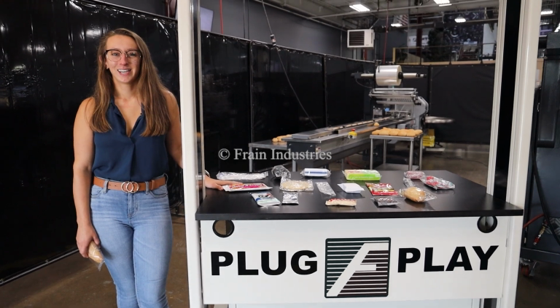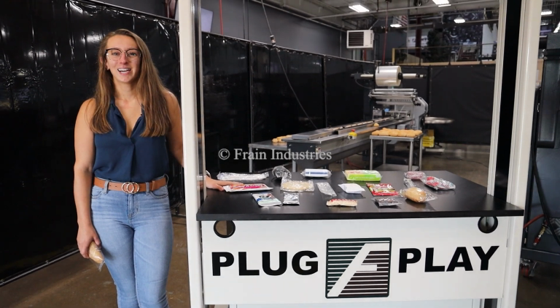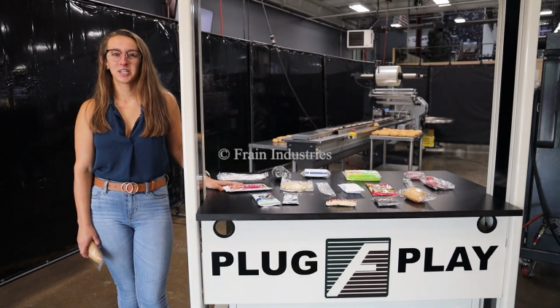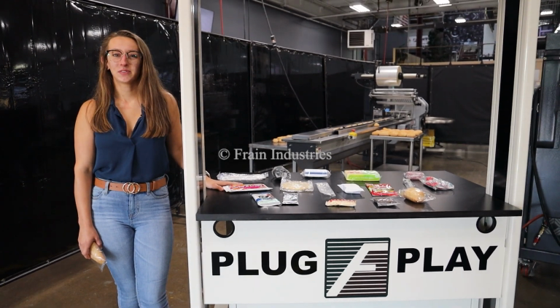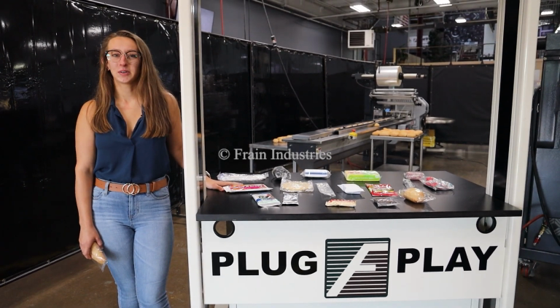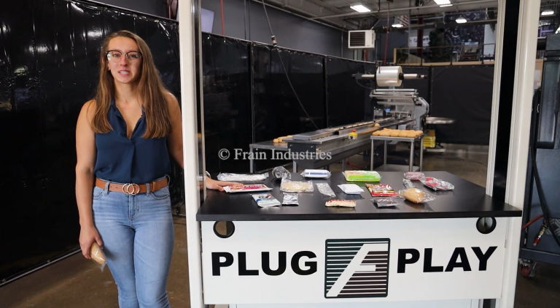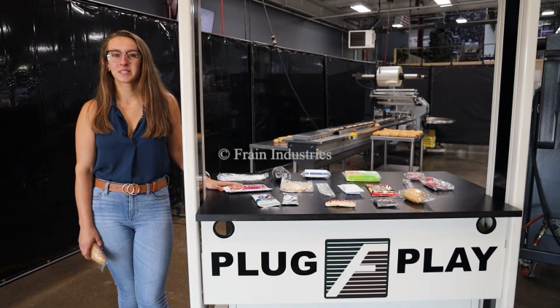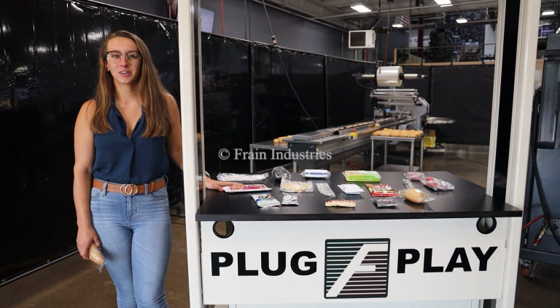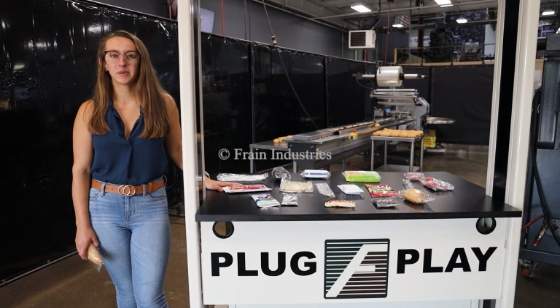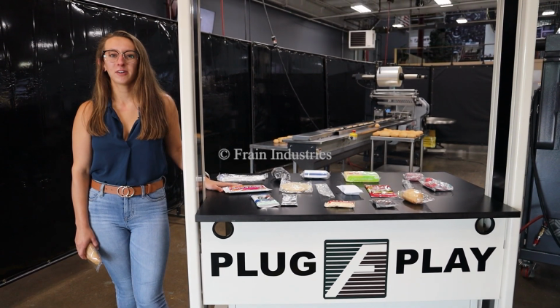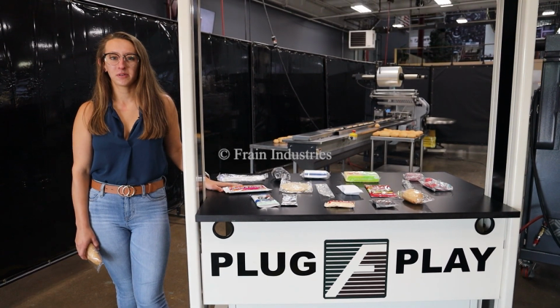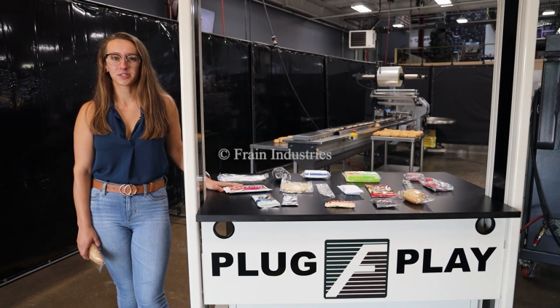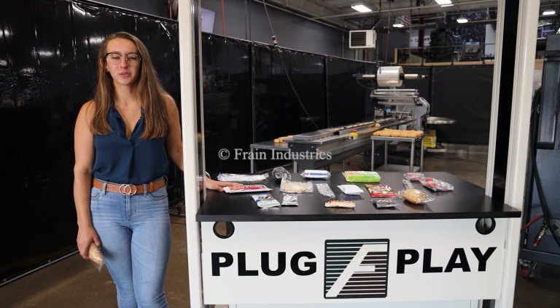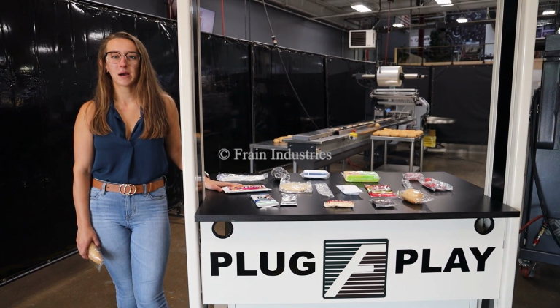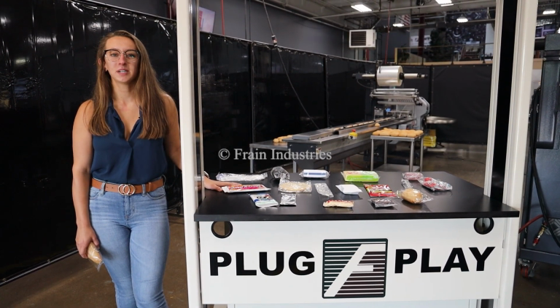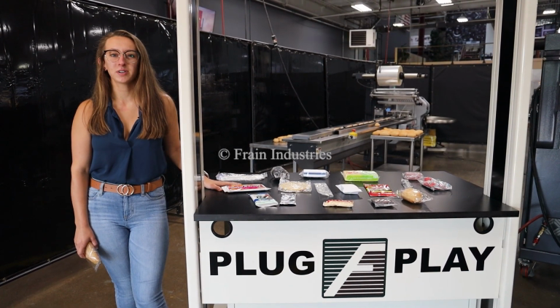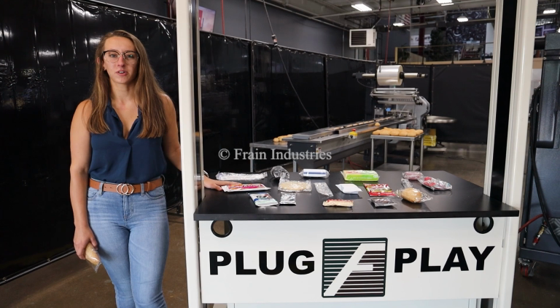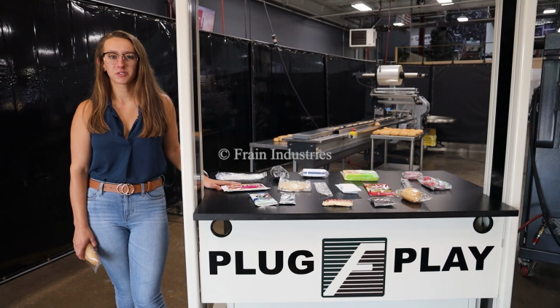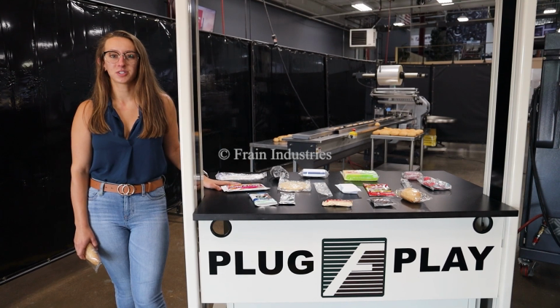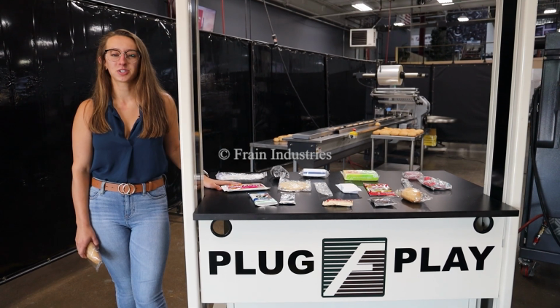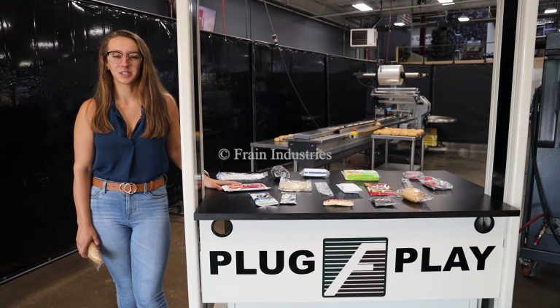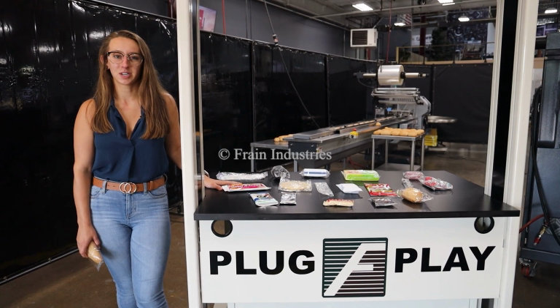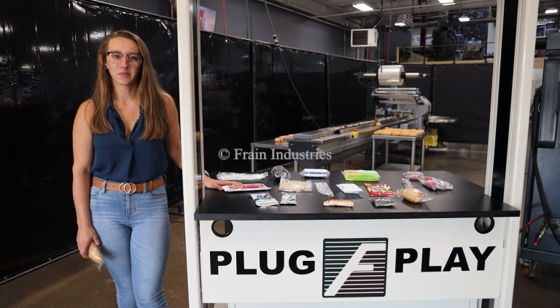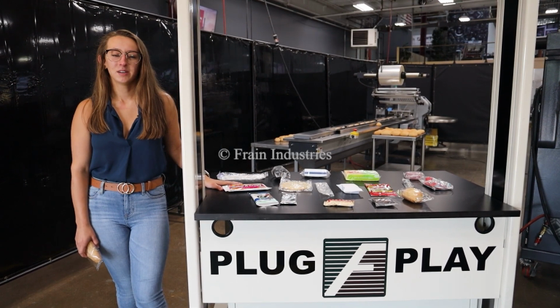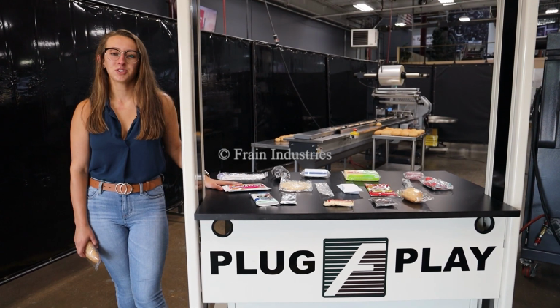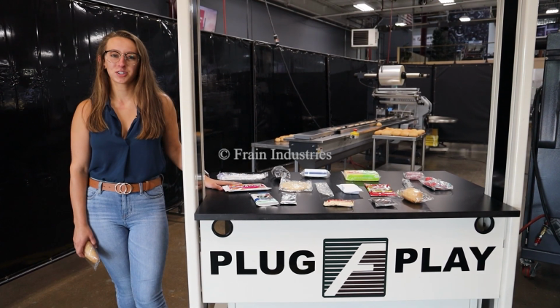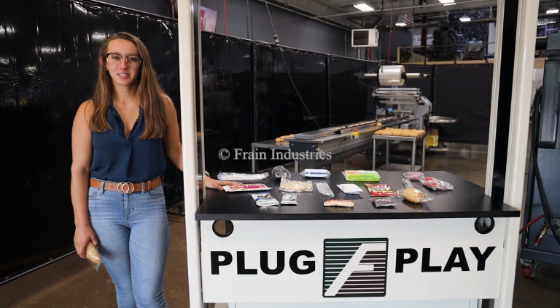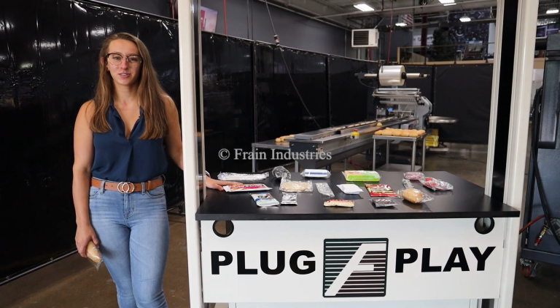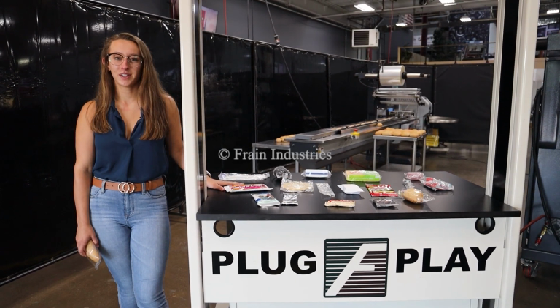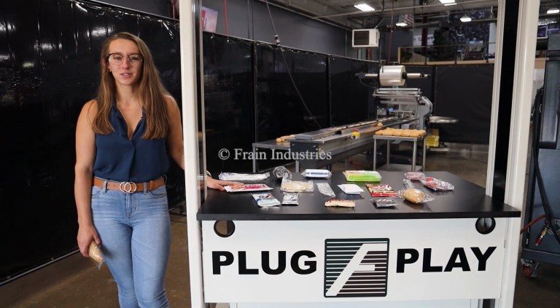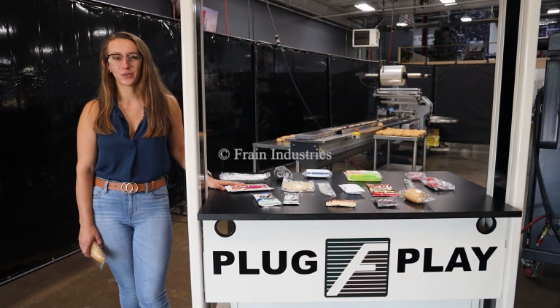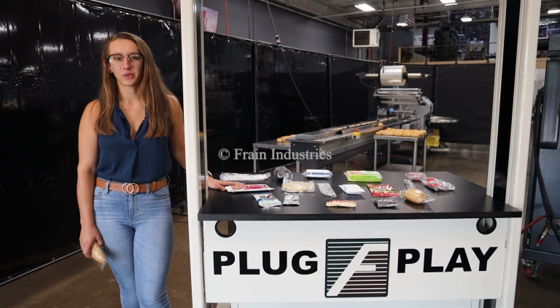Hi, I'm Elena with The Frame Group. Today I'll be cycling your PFM horizontal flow-through wrapper integrated with an optional discharge accumulation table. This machine is currently set to three-phase 240 volts.